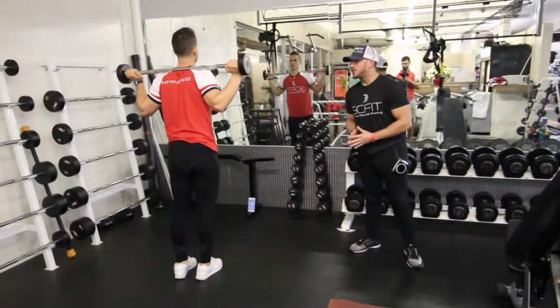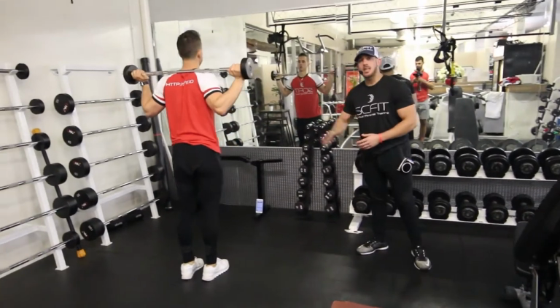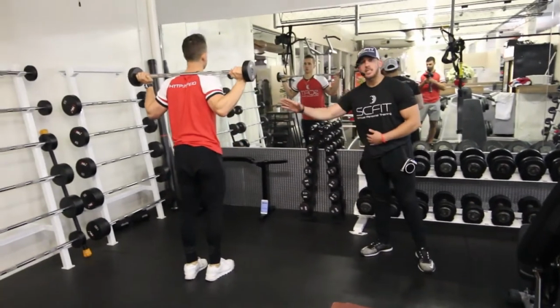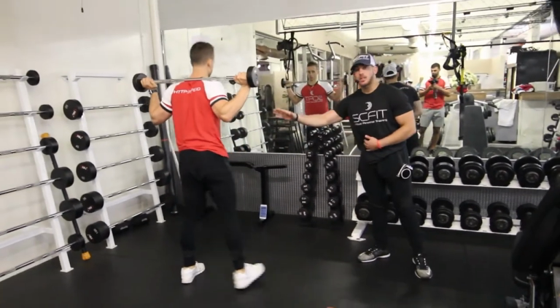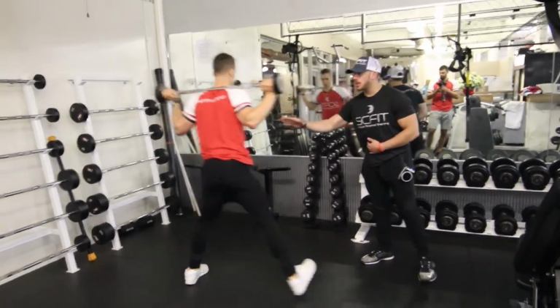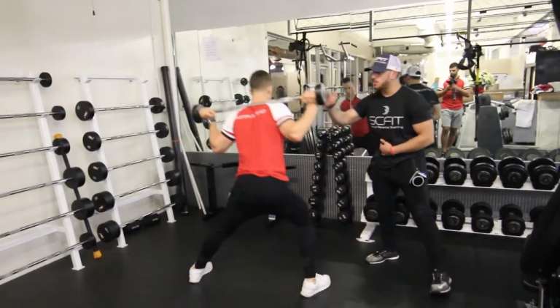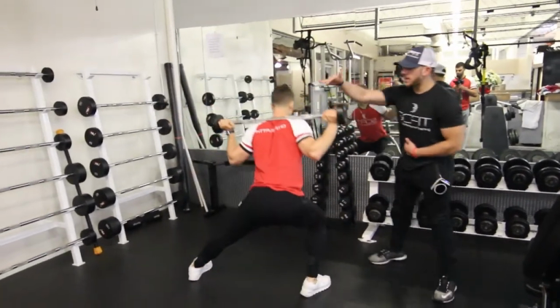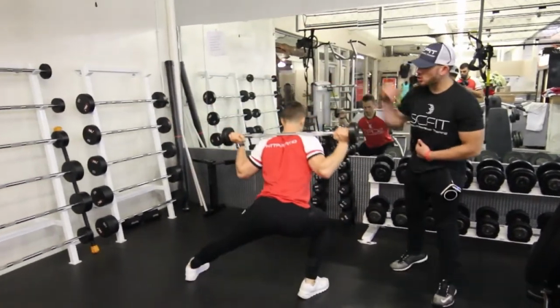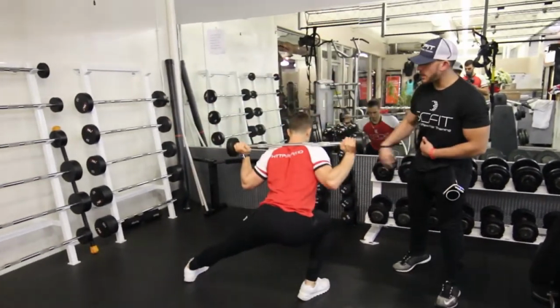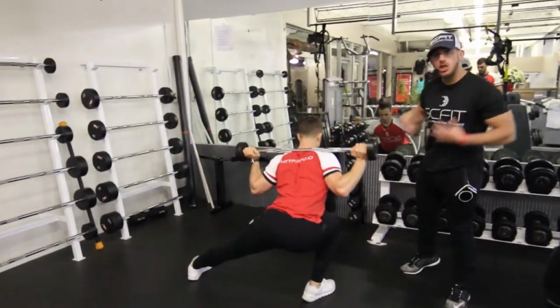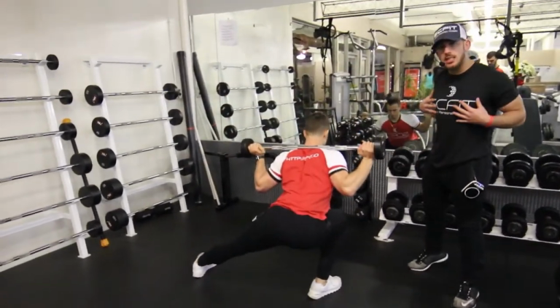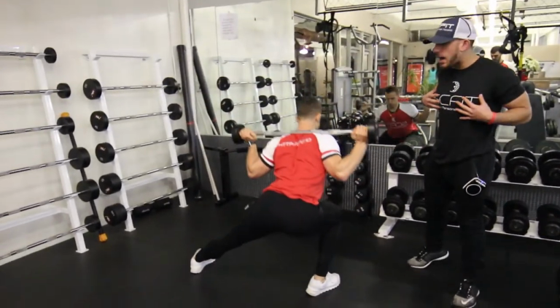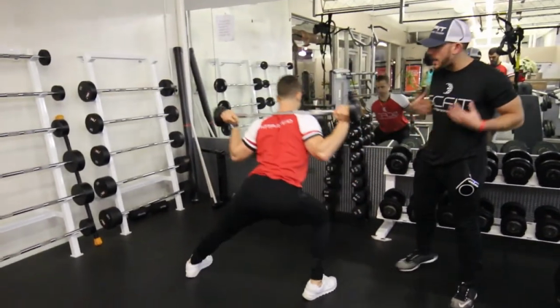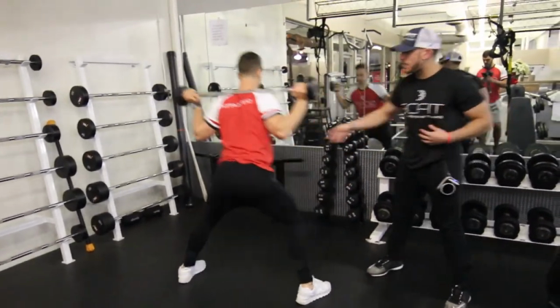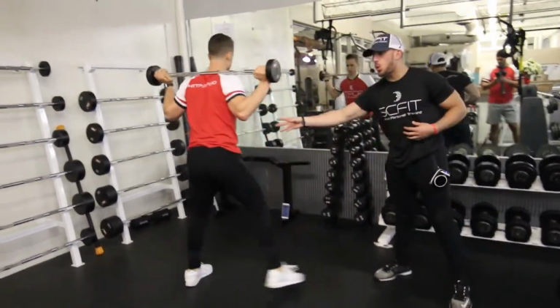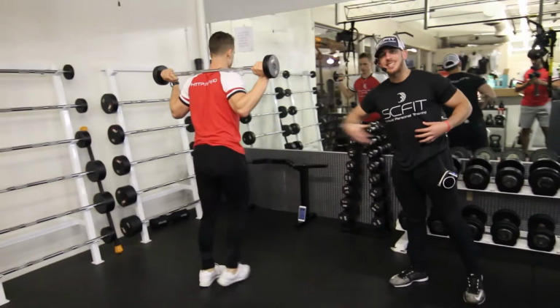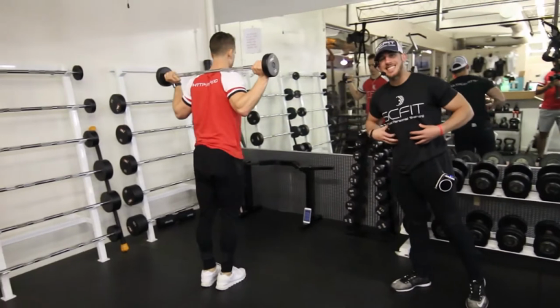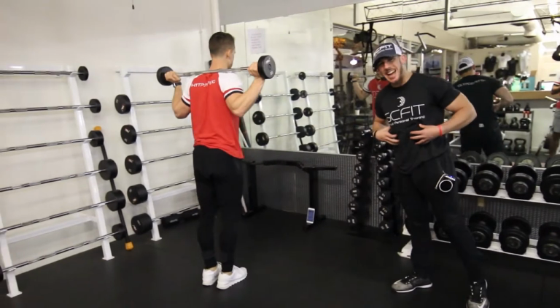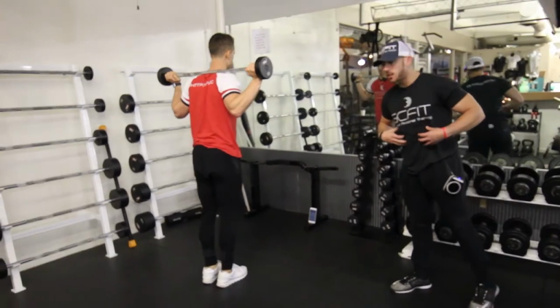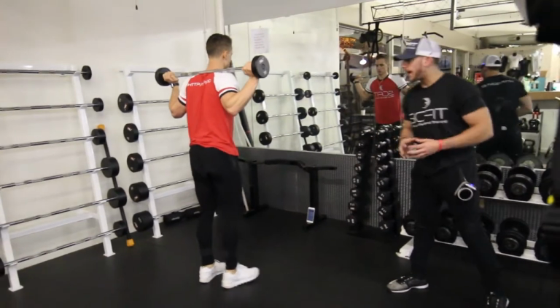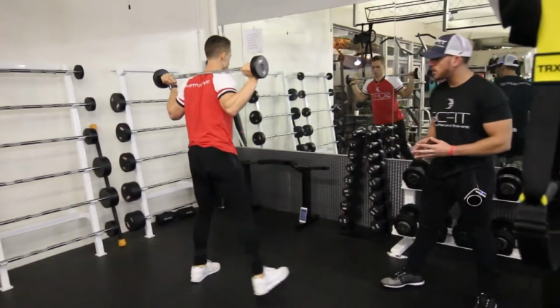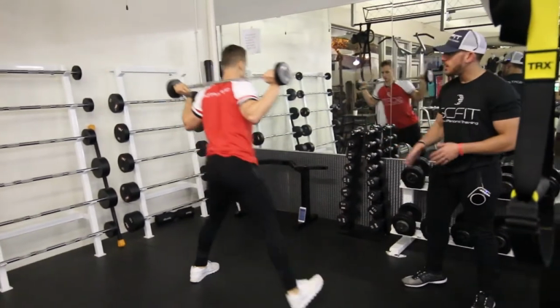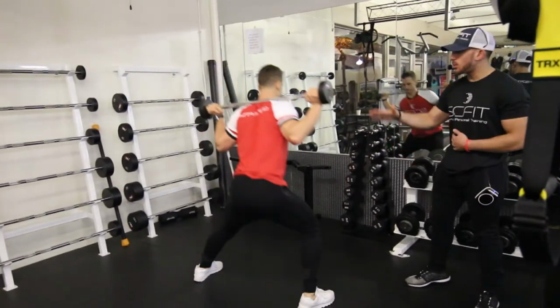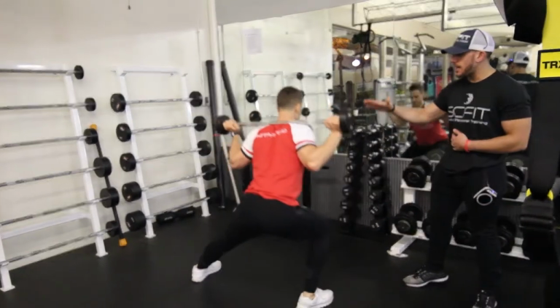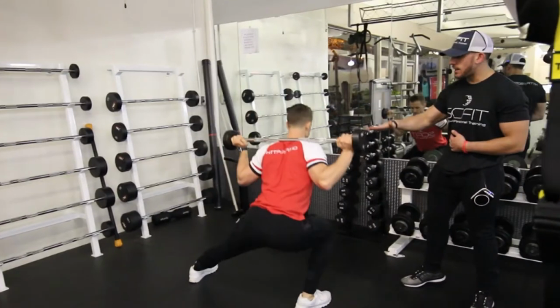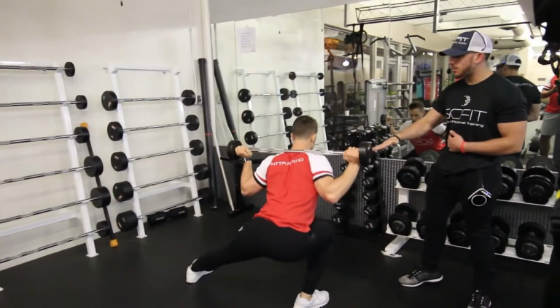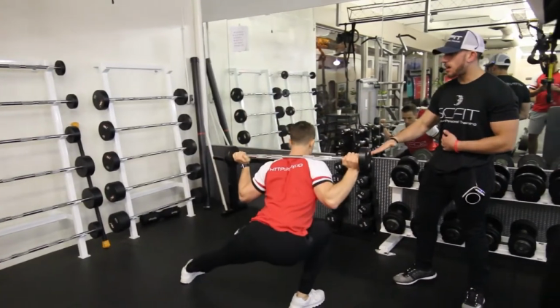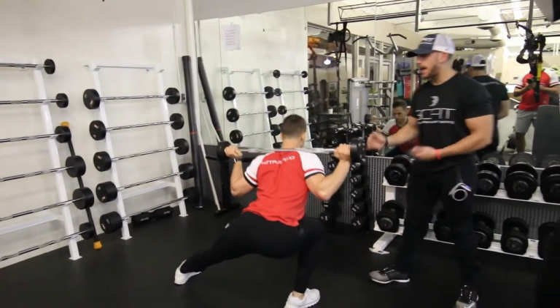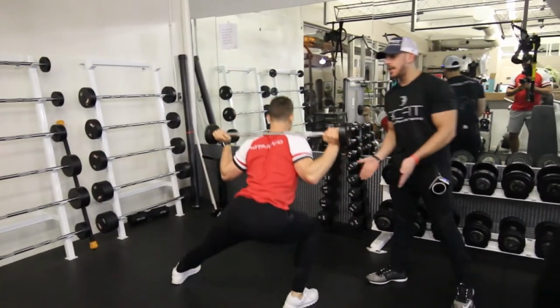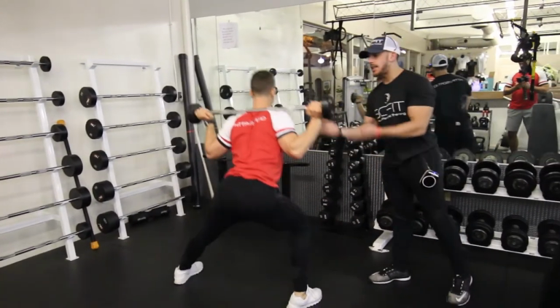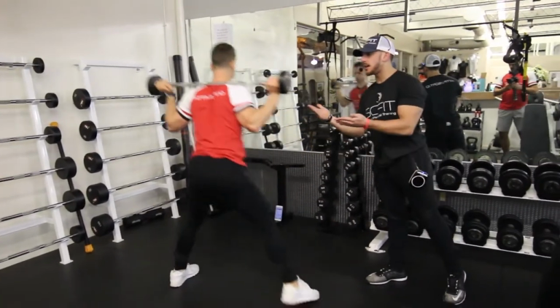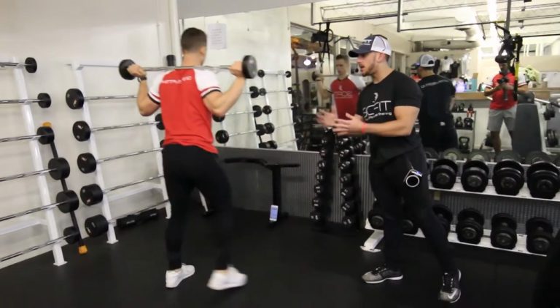As you see, as he's doing the exercise, his back is straight, his chest is up high, and his core stays tight. He's going to want to inhale as he comes down, exhale as he comes up.